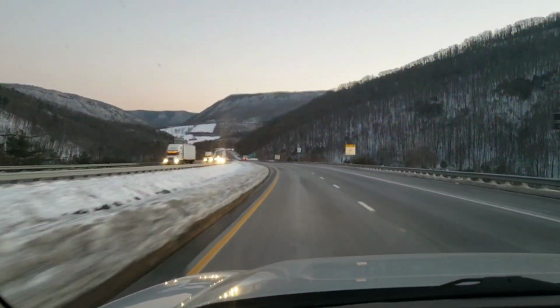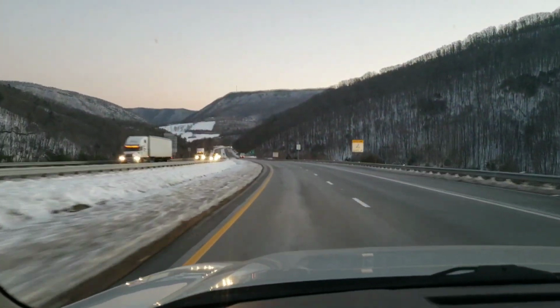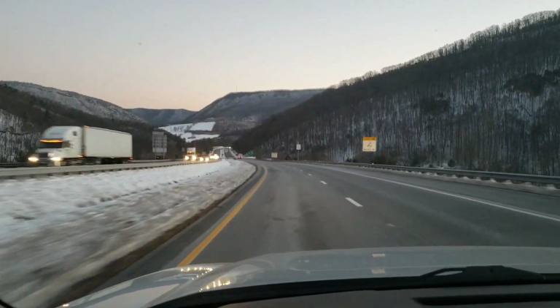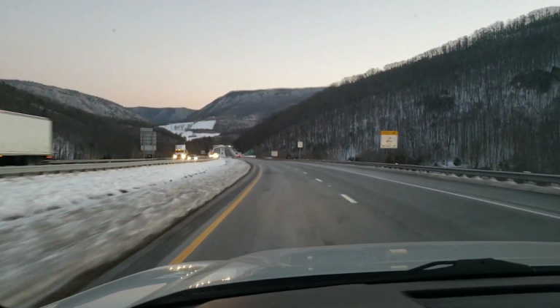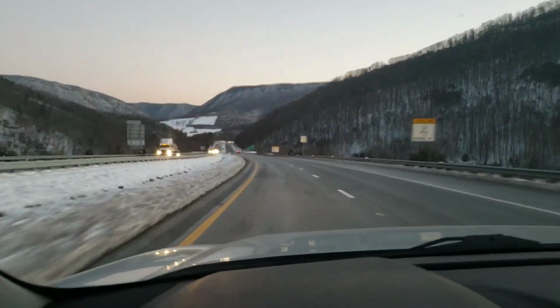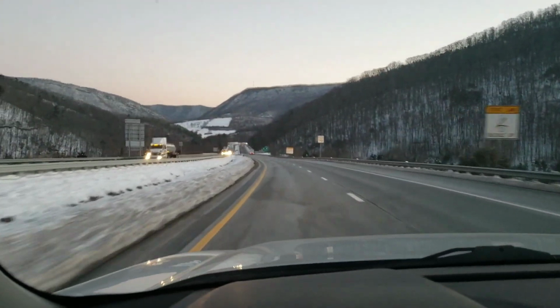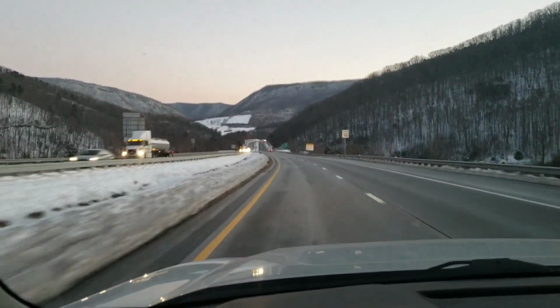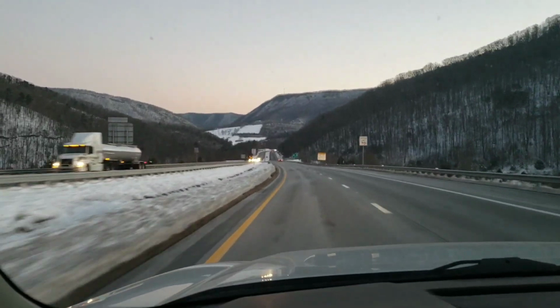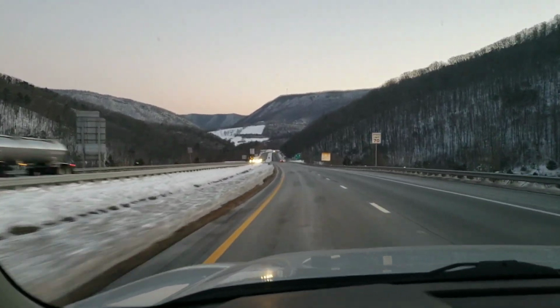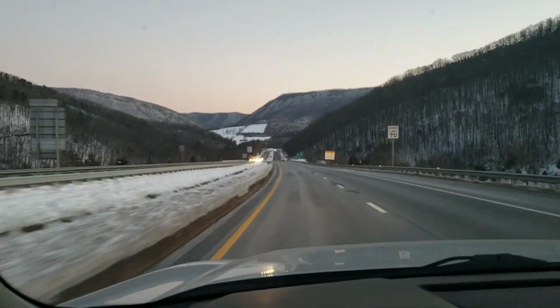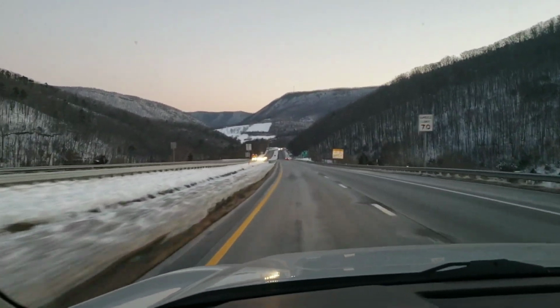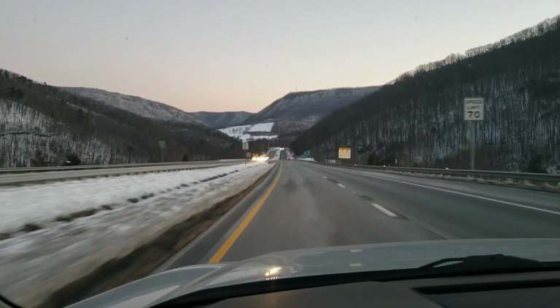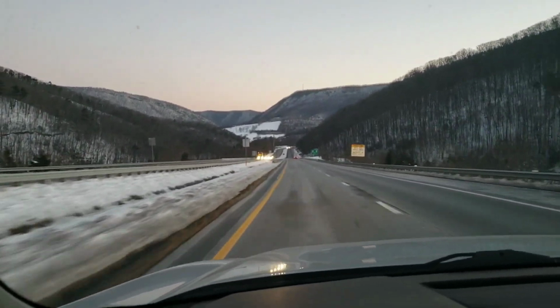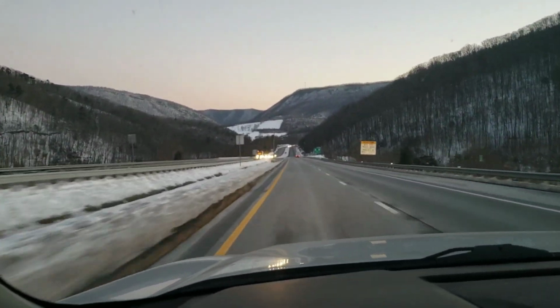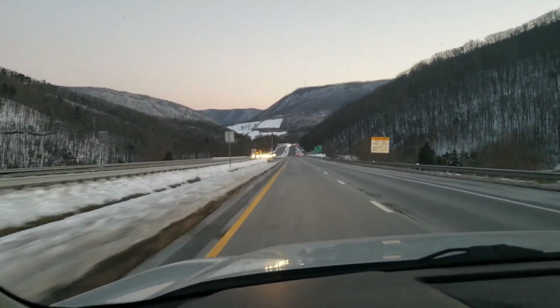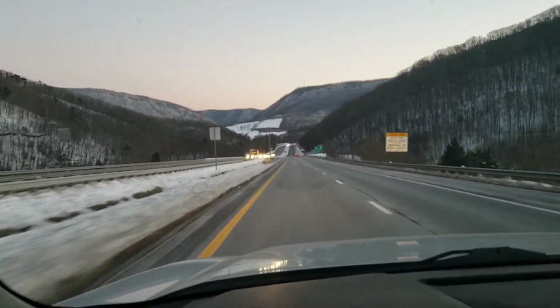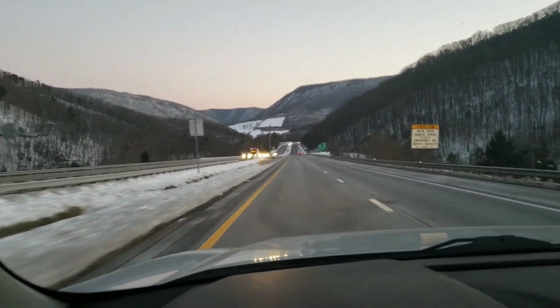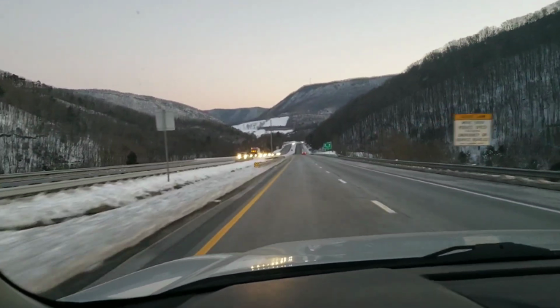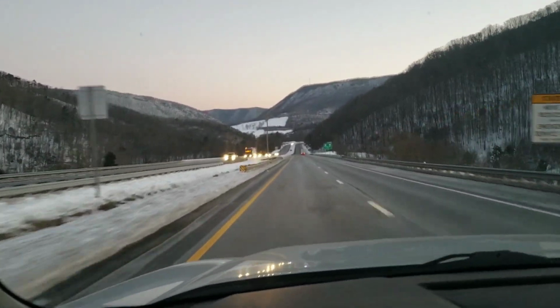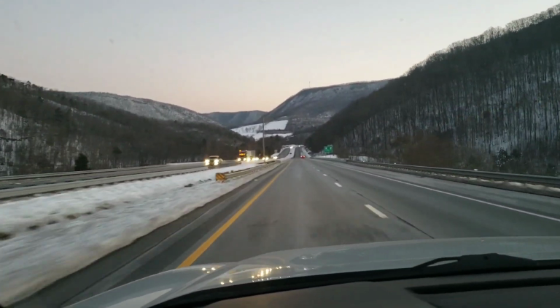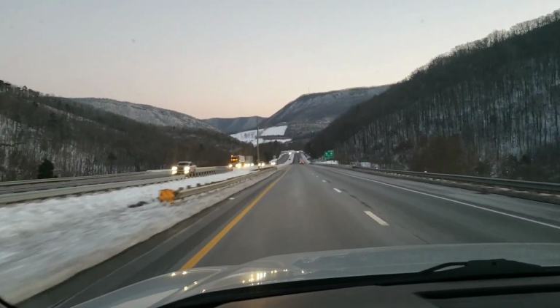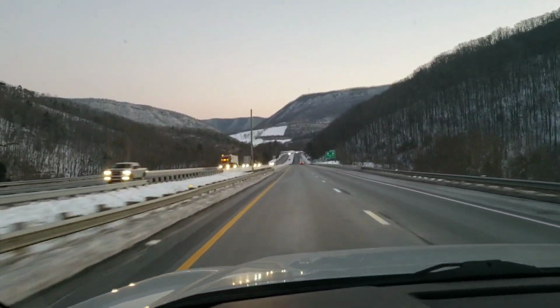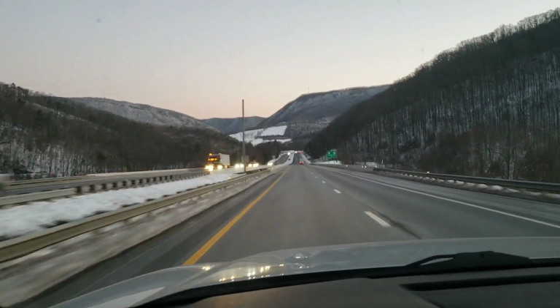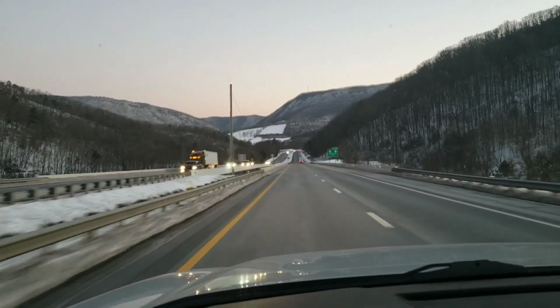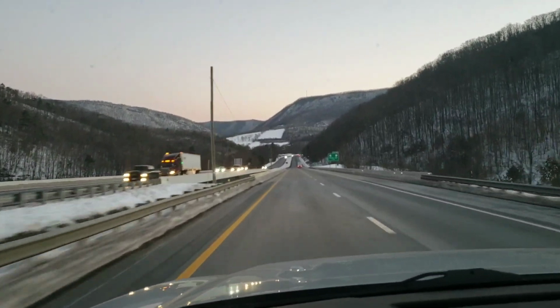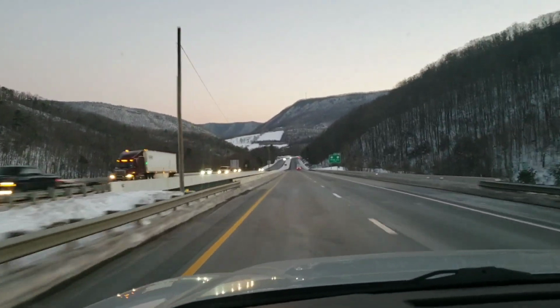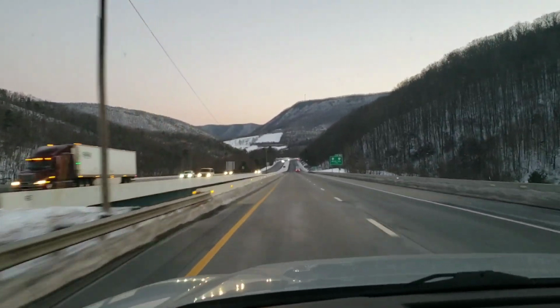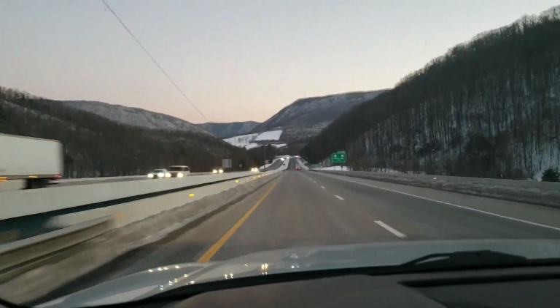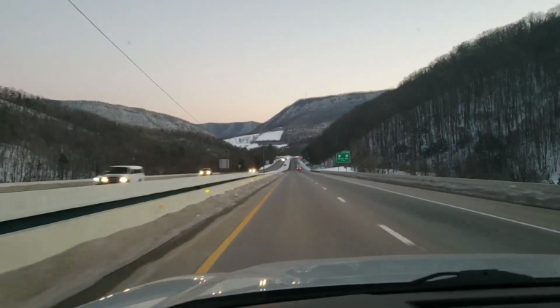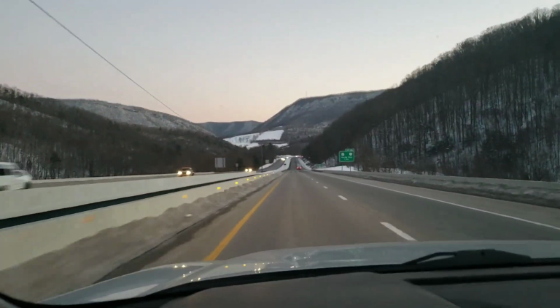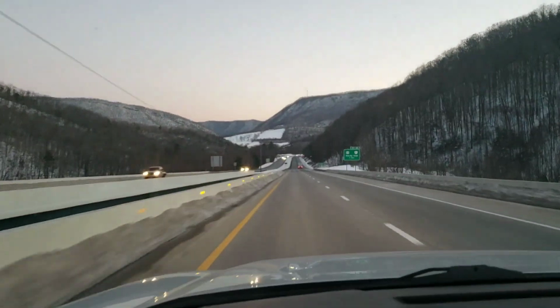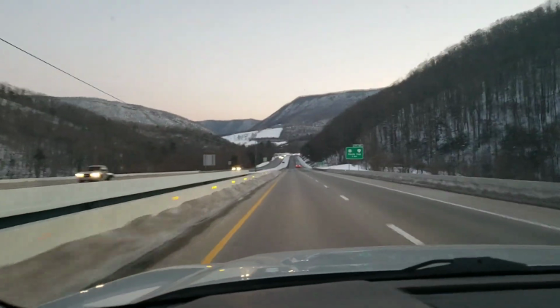Alright, that was the tutorial on how to drive through a tunnel. Welcome to Virginia — it's for lovers.